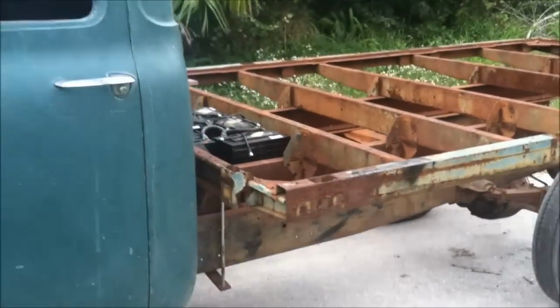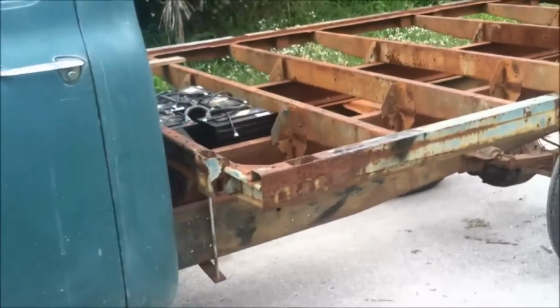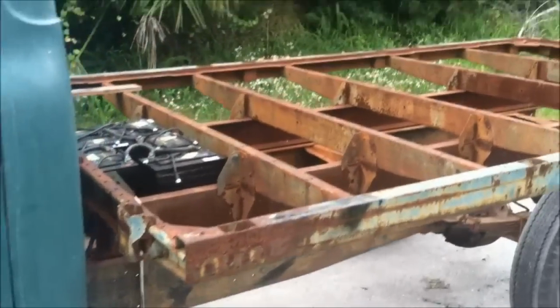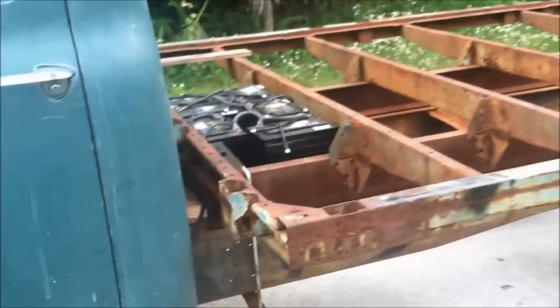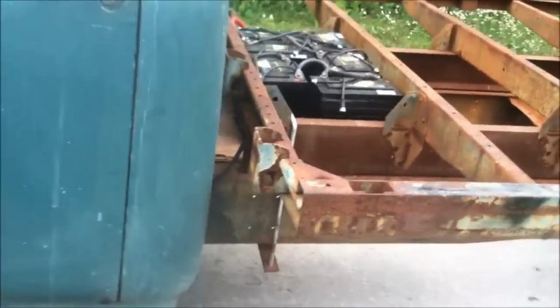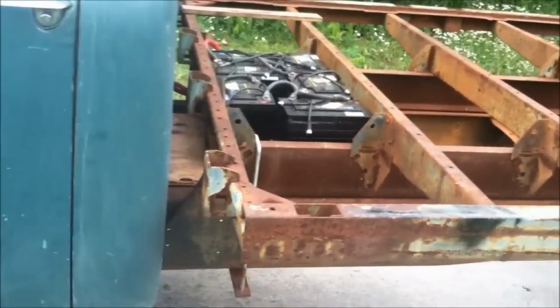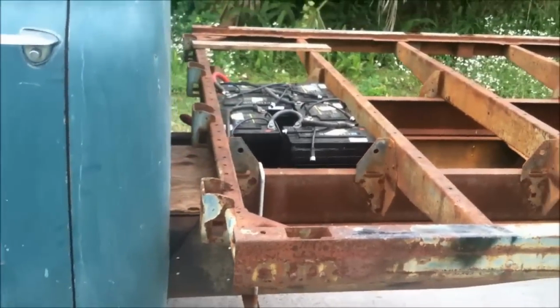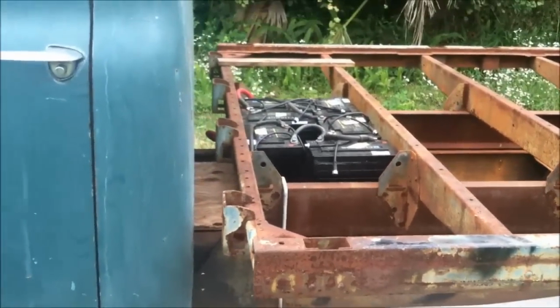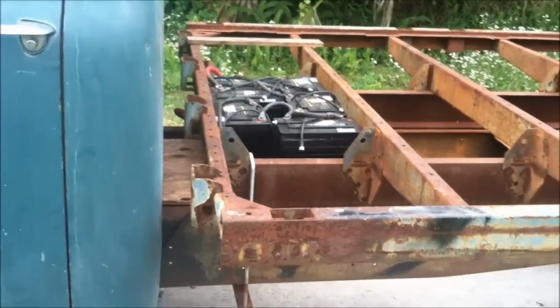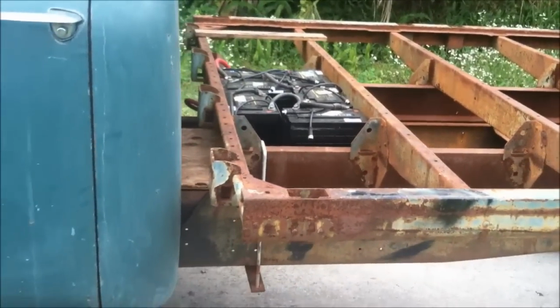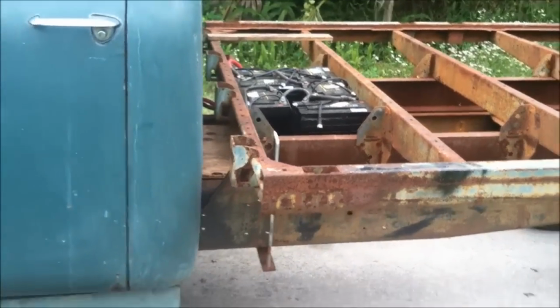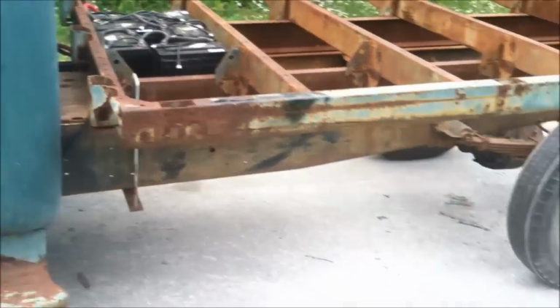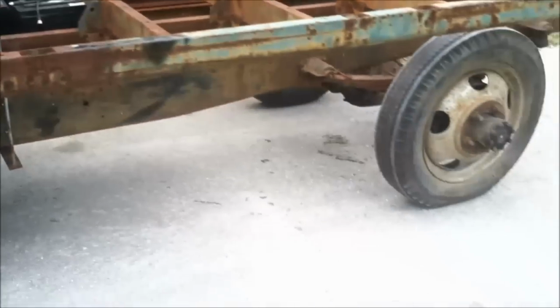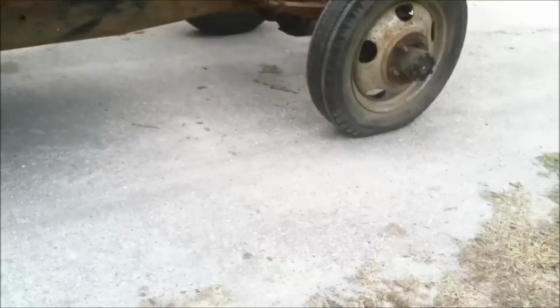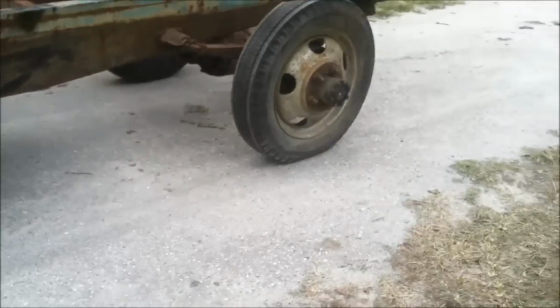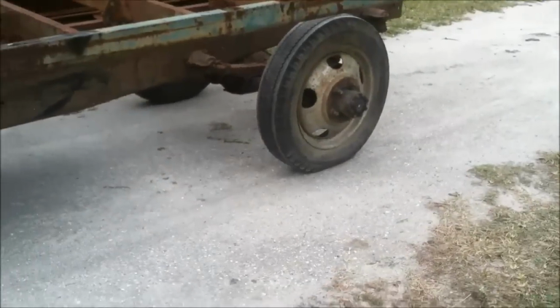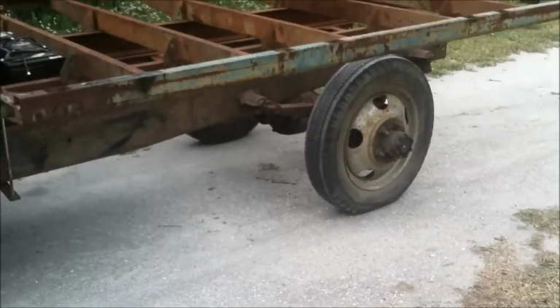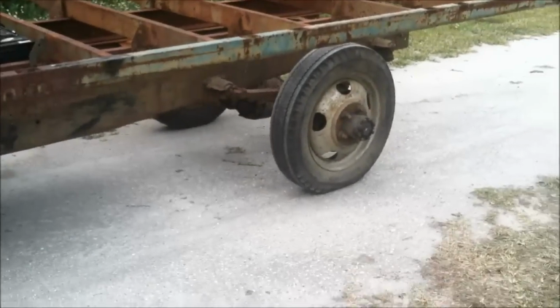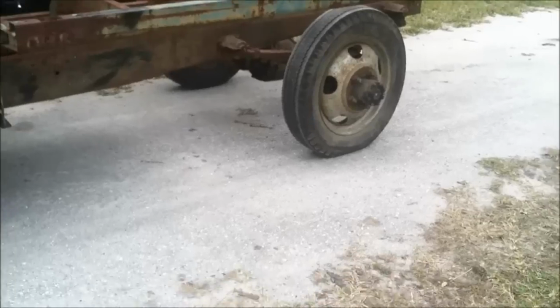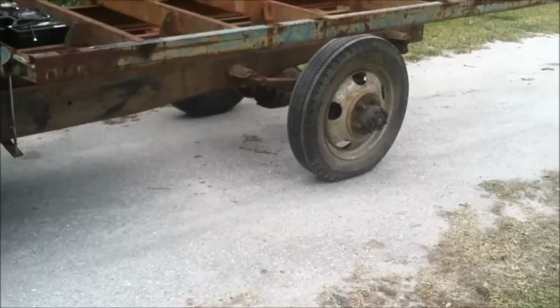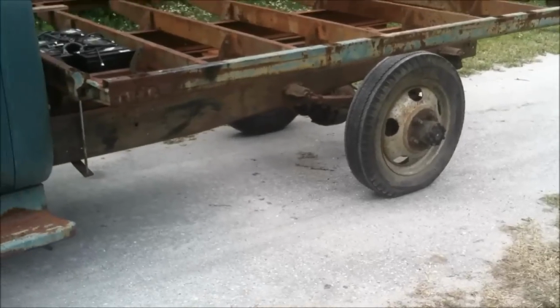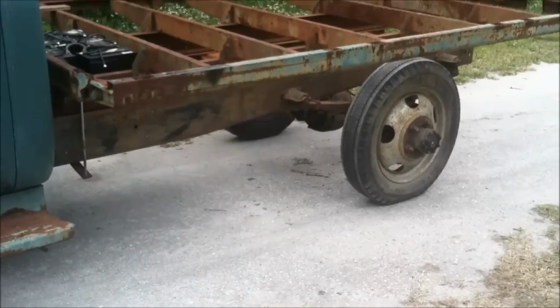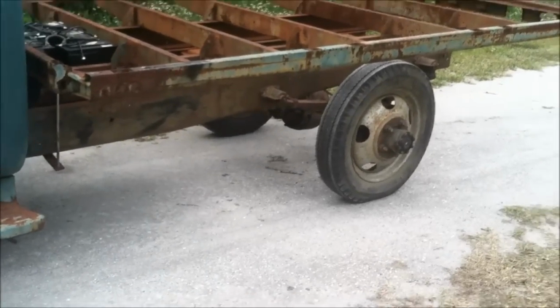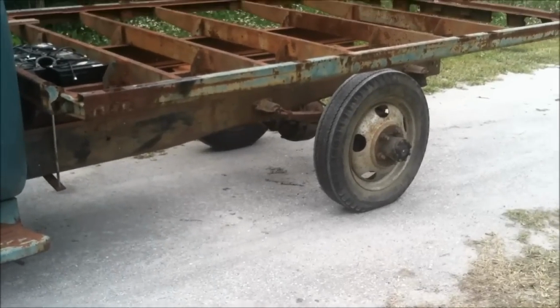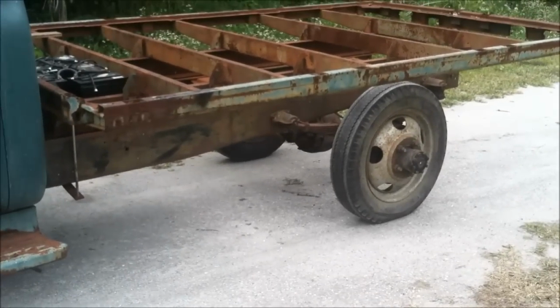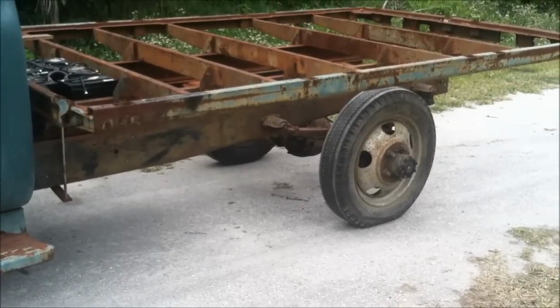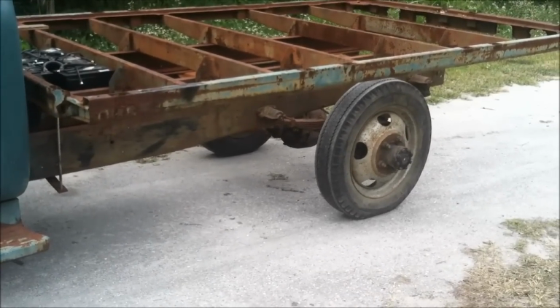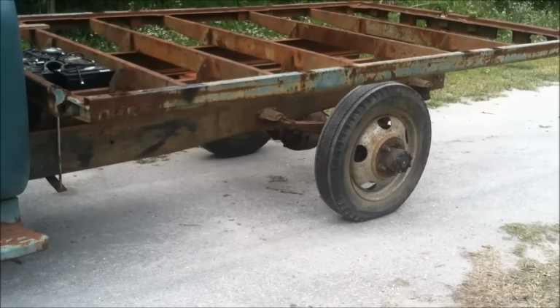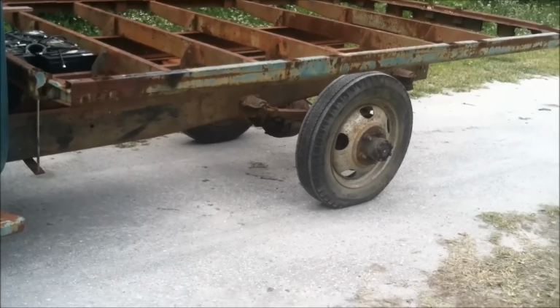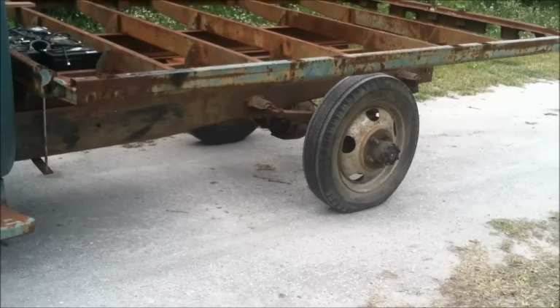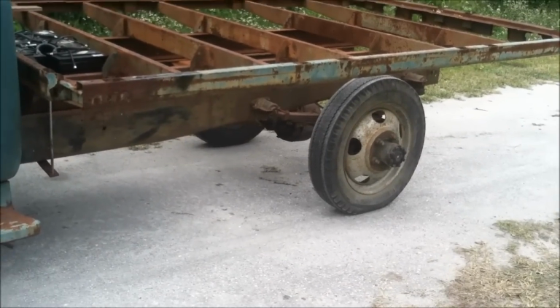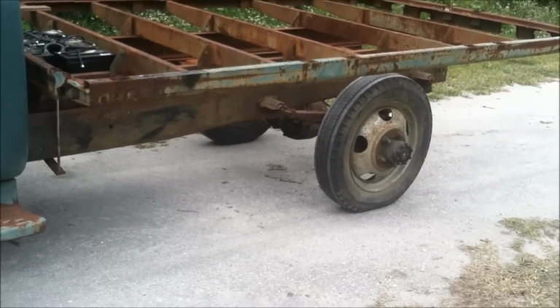You got these batteries right here in the back. And what kind of power have you got? I don't know yet. This is kind of all new to me. We're figuring it out. All right. Well, let's see. Give me a show.